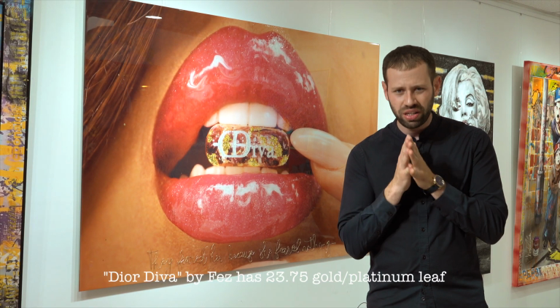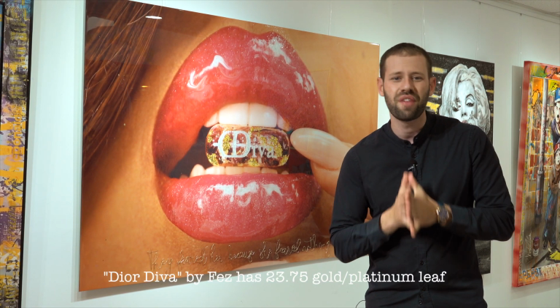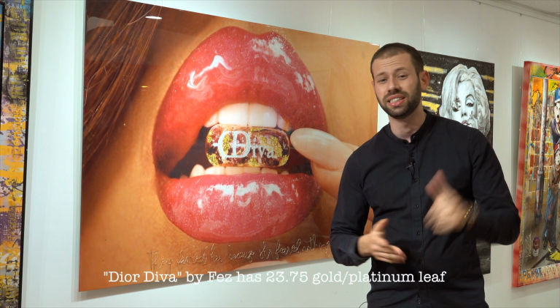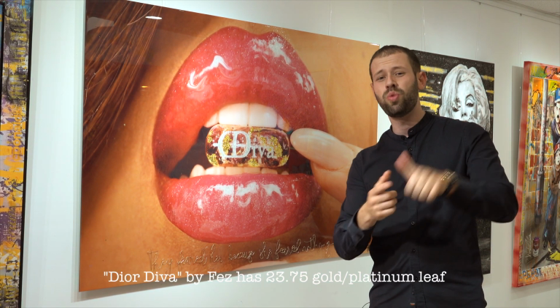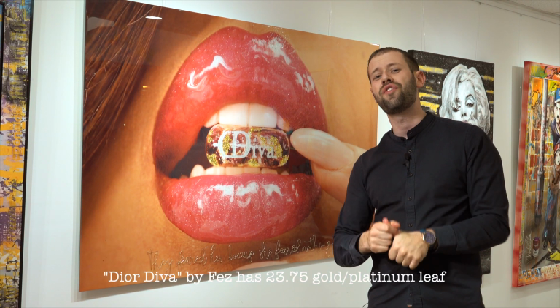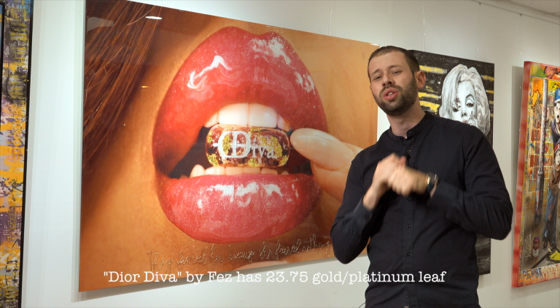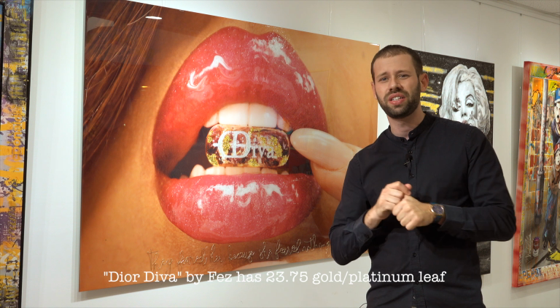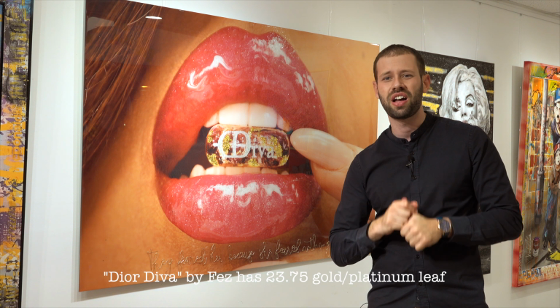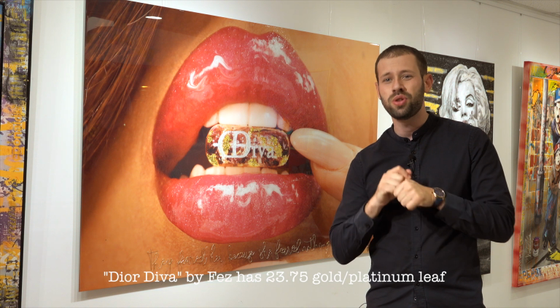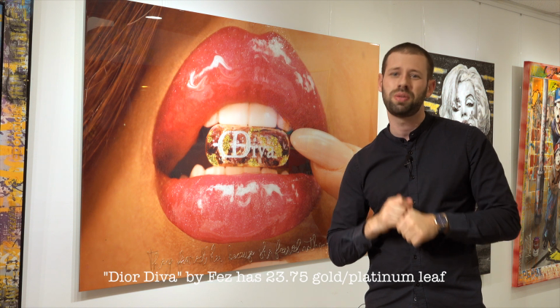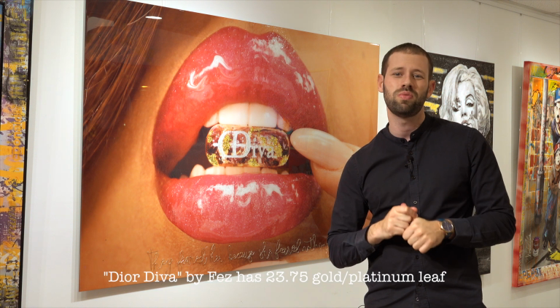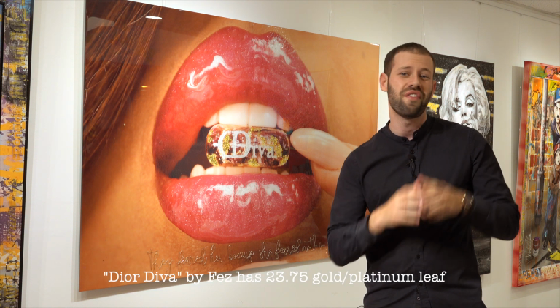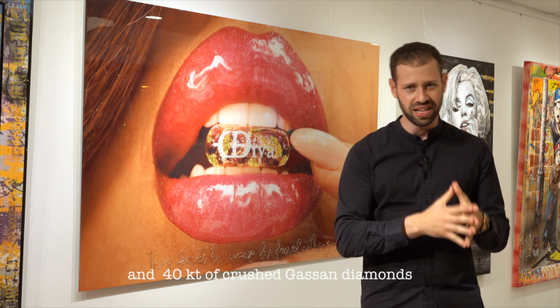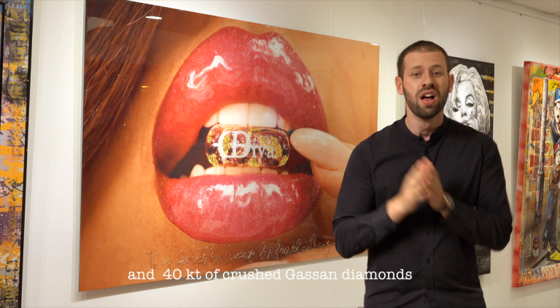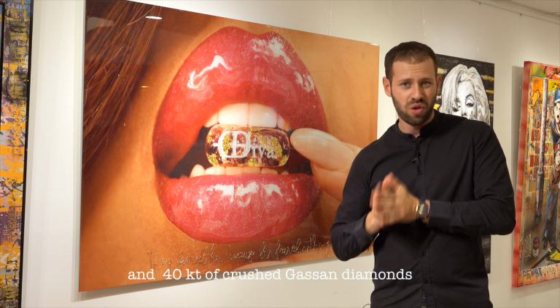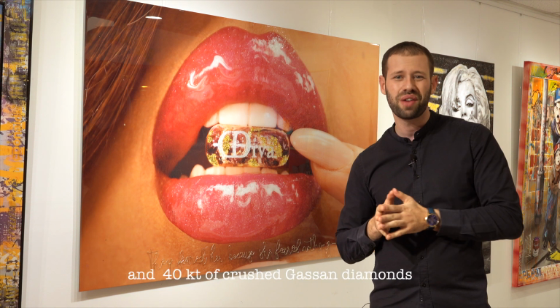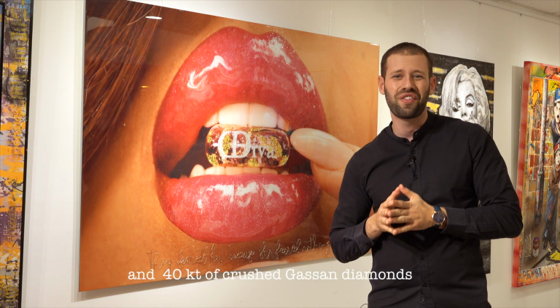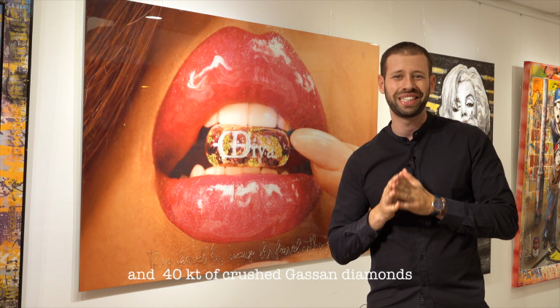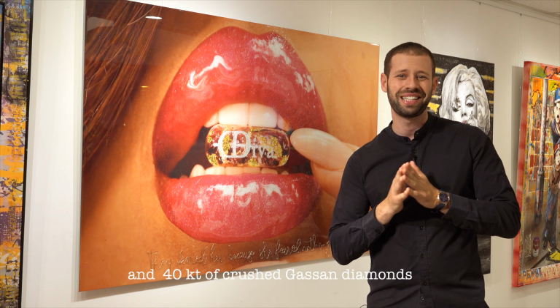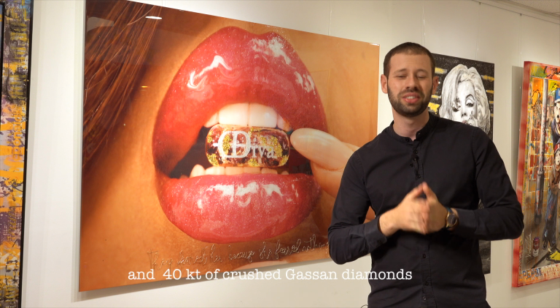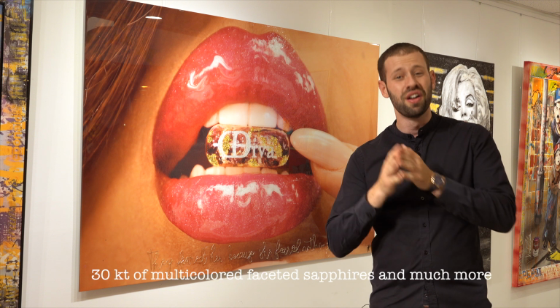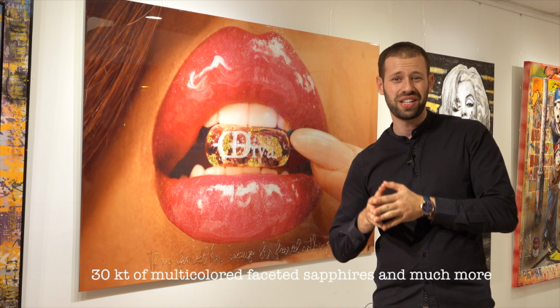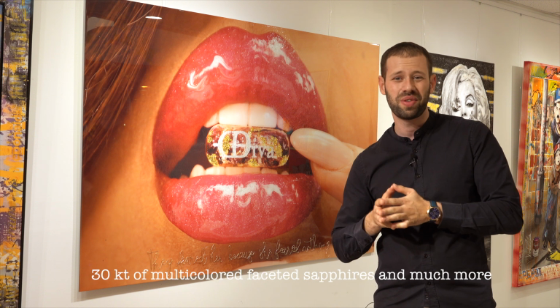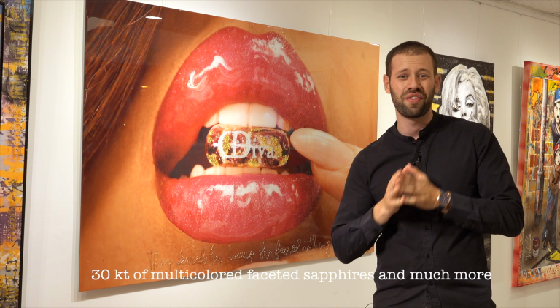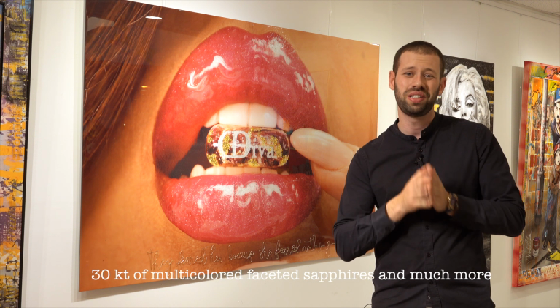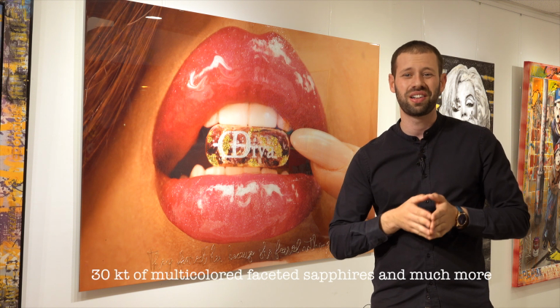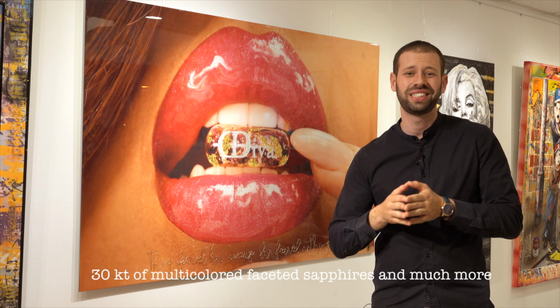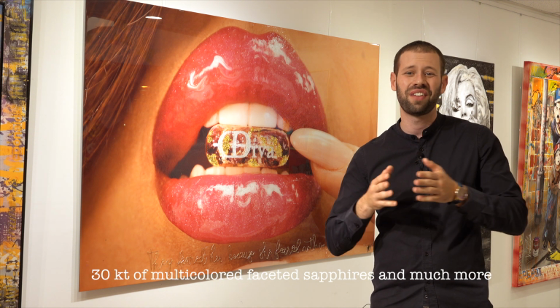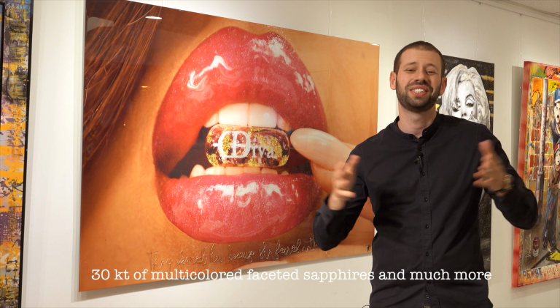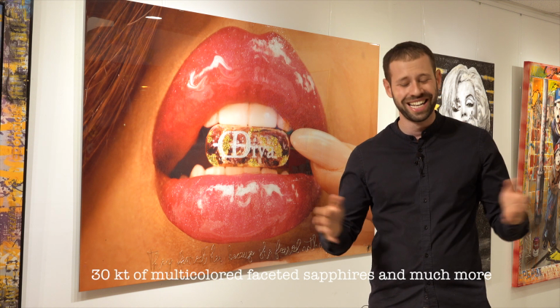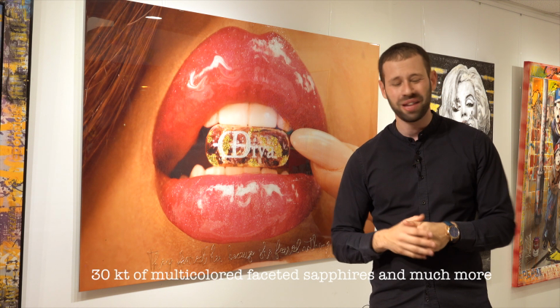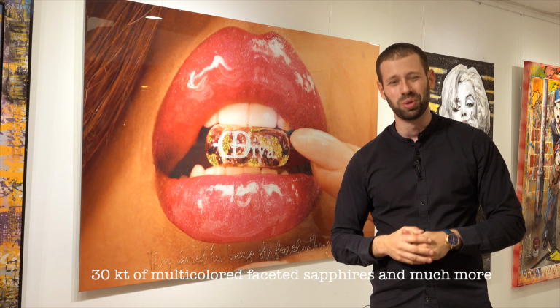The Old Diva by Fez has 23.75 gold platinum leaf and 40 carat of crushed Gassan diamonds, 30 carat of multicolored faceted sapphires, and much more.